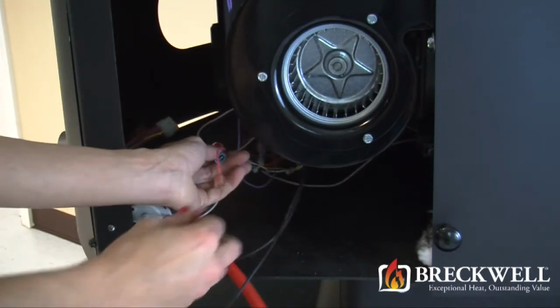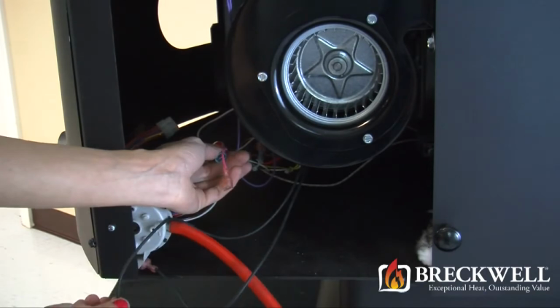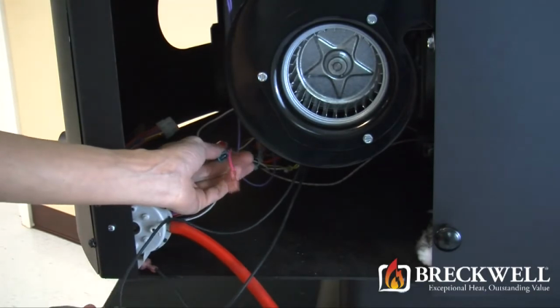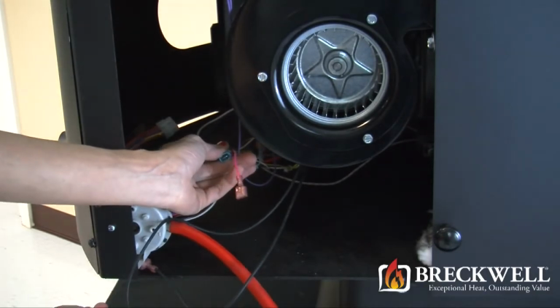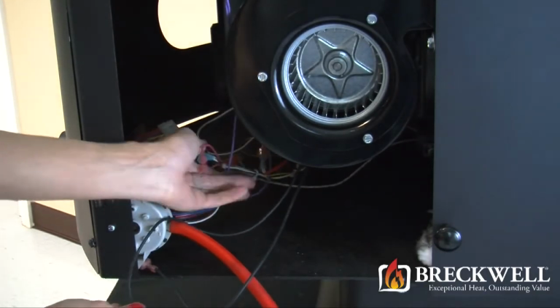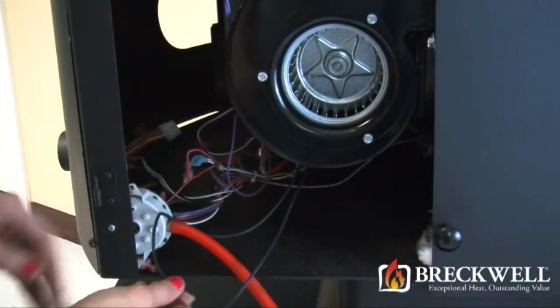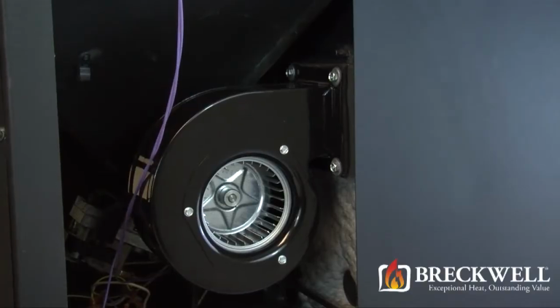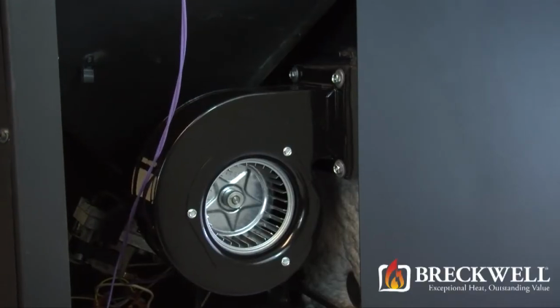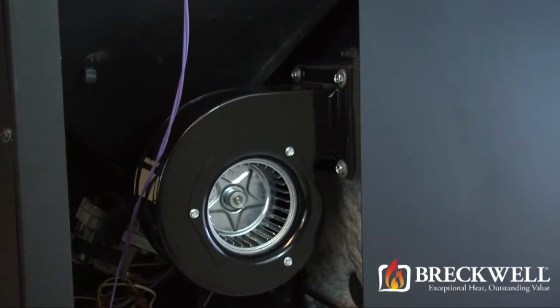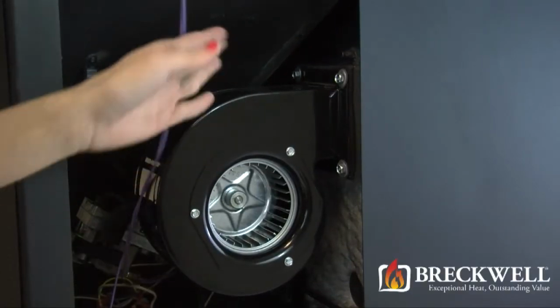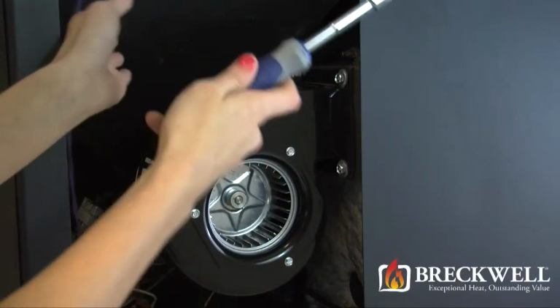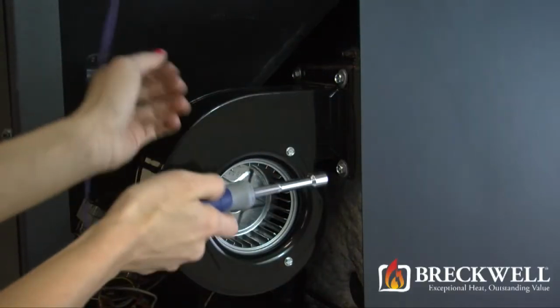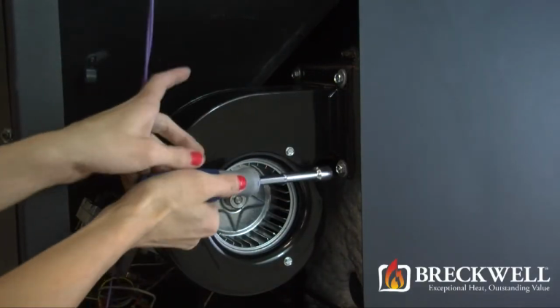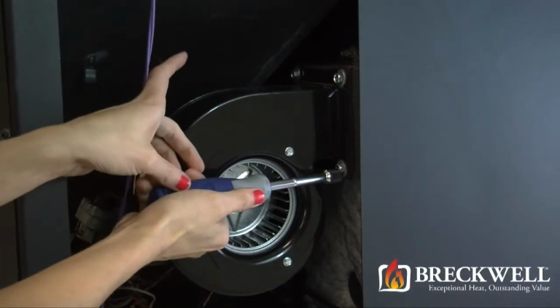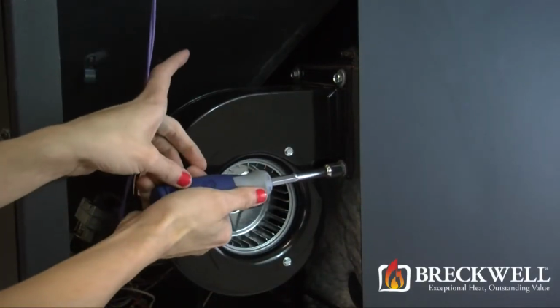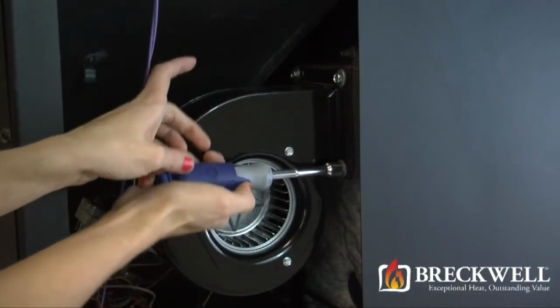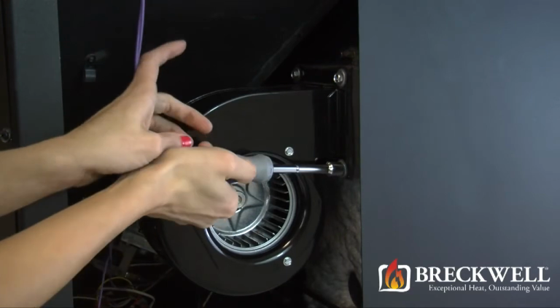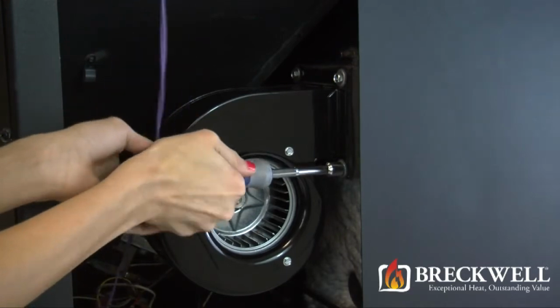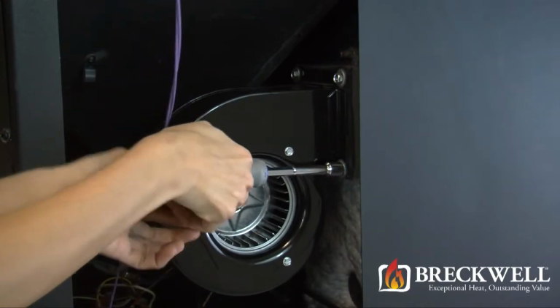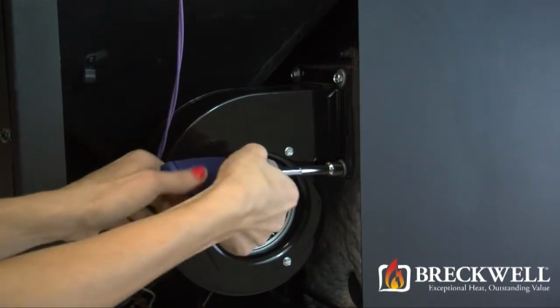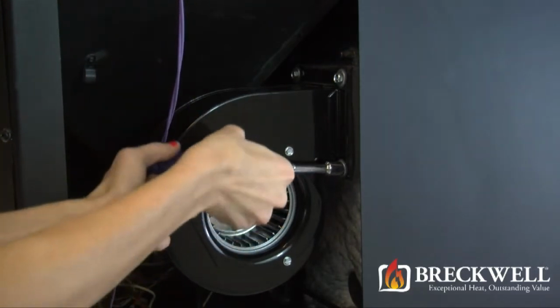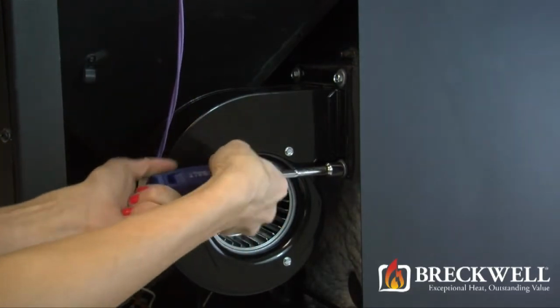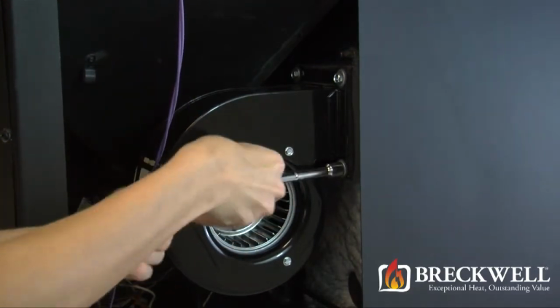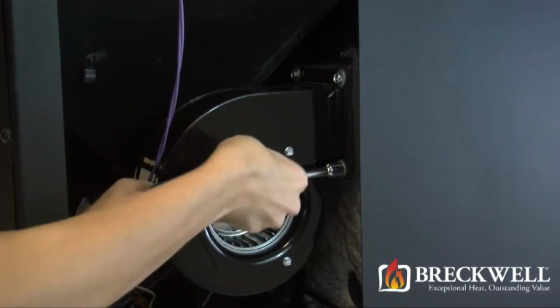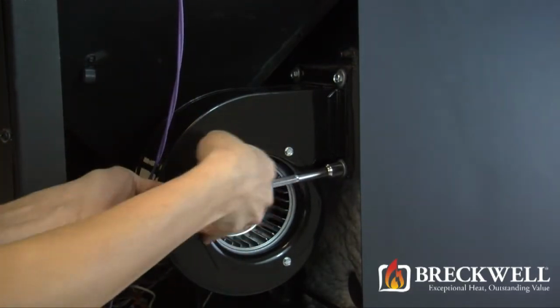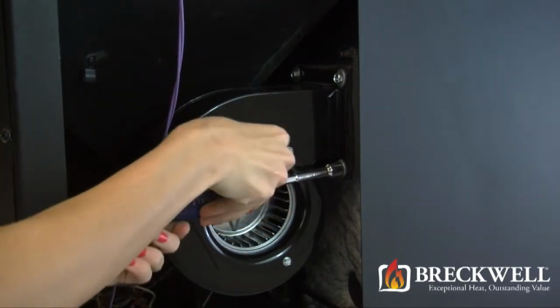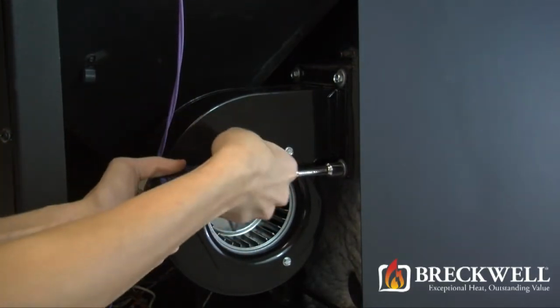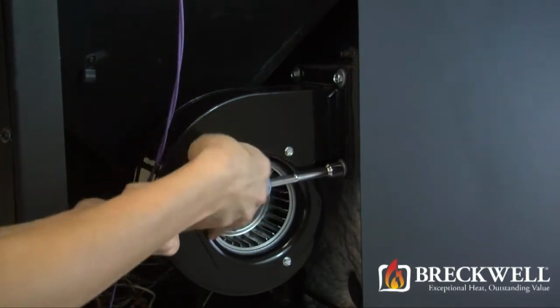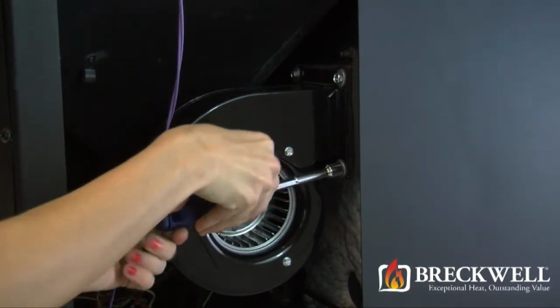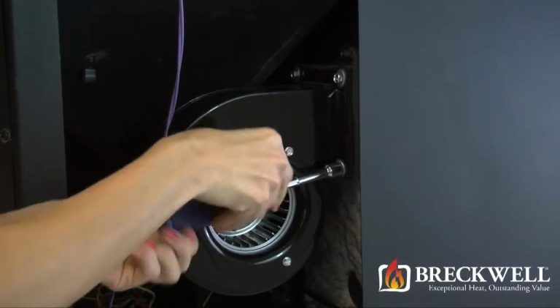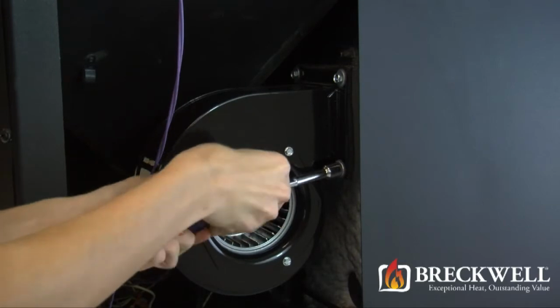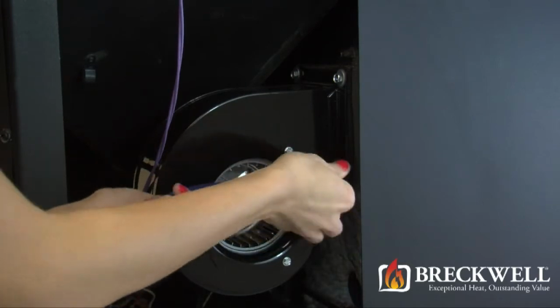For stoves manufactured after August 2009, the room blower should have three screws. Blowers mounted prior to August 2009 may have three or four screws.